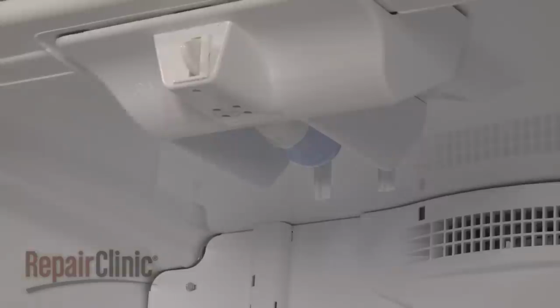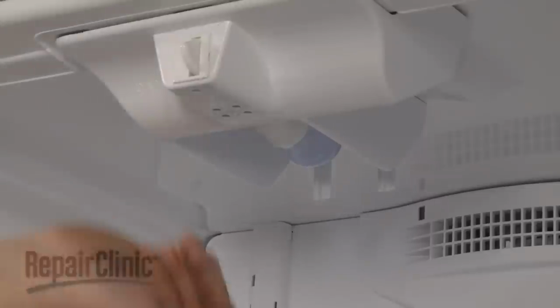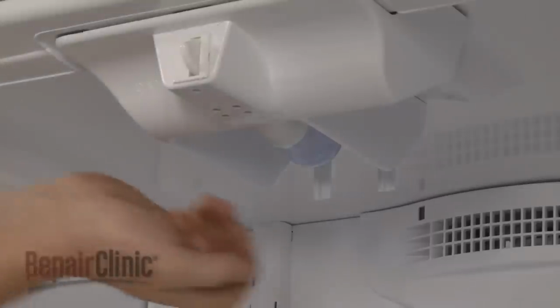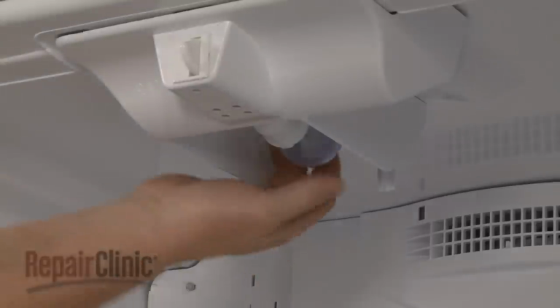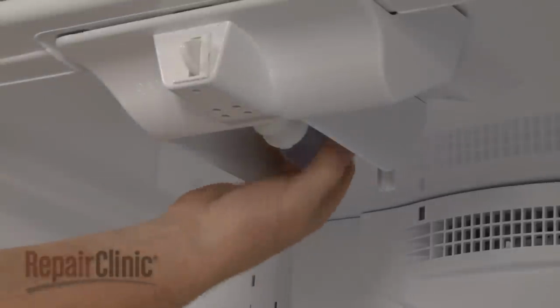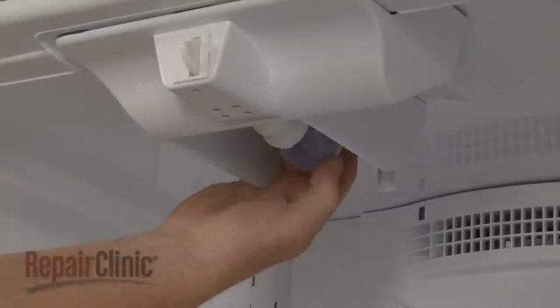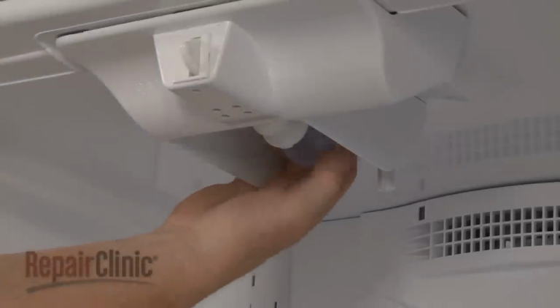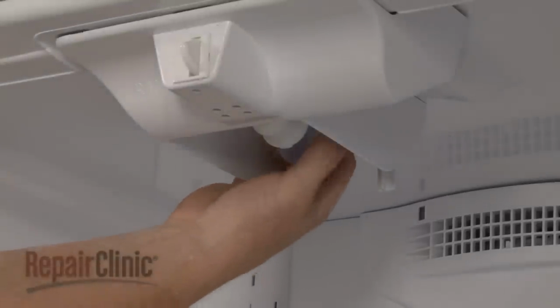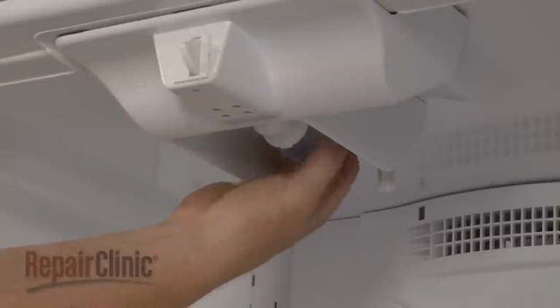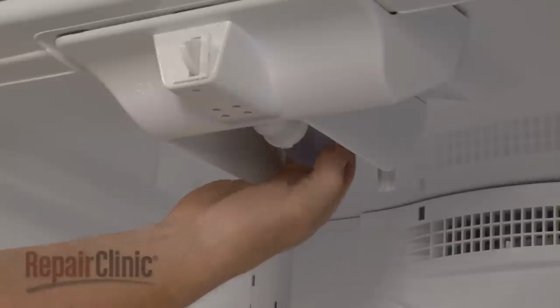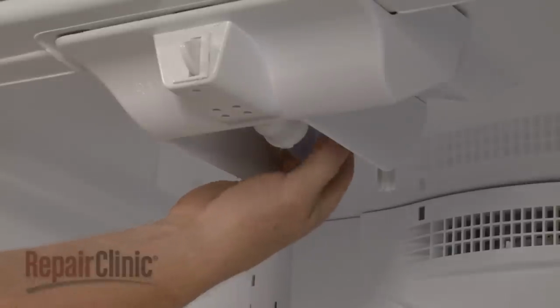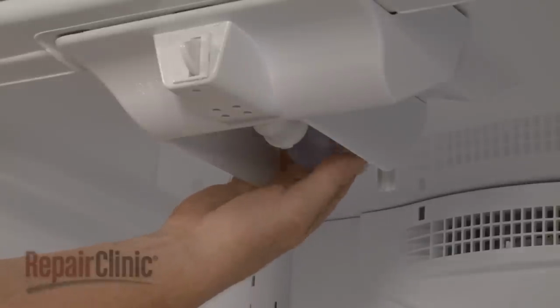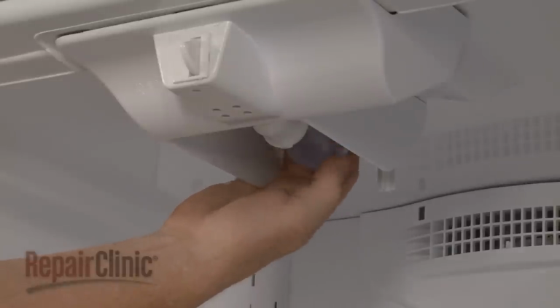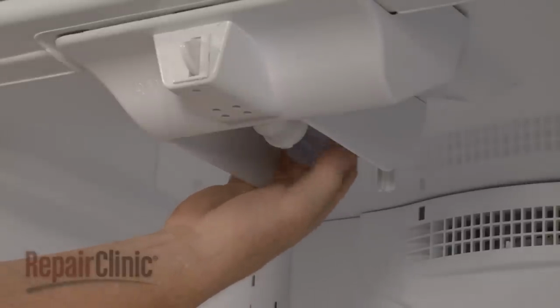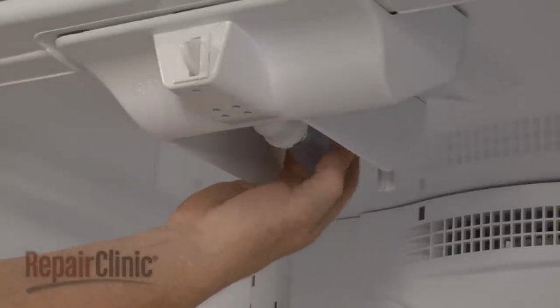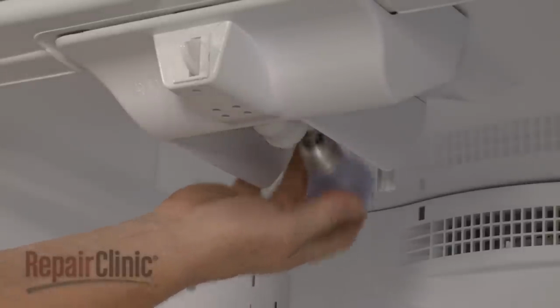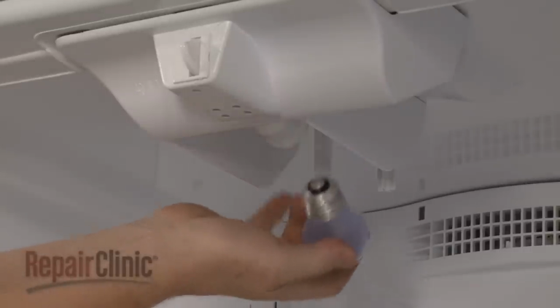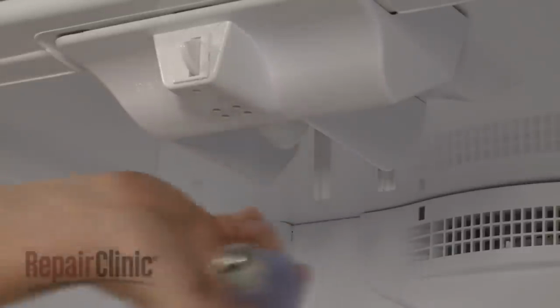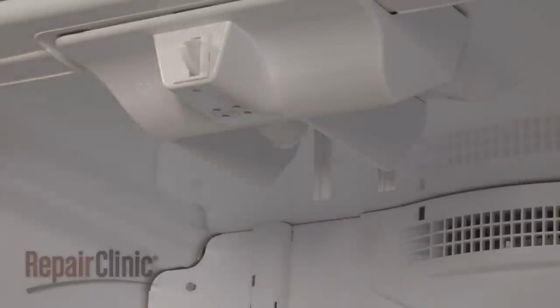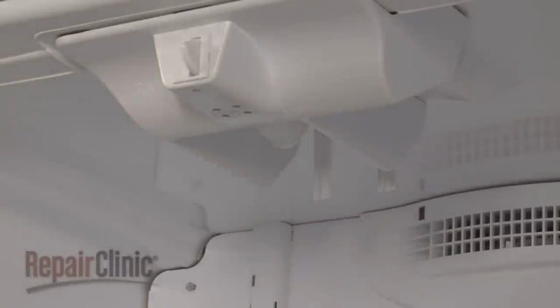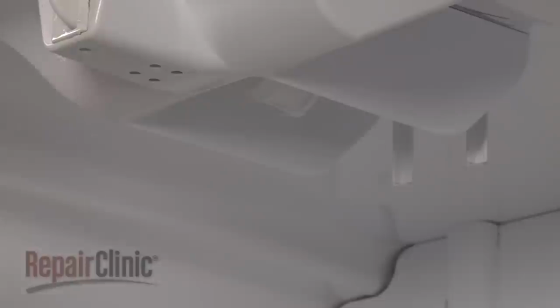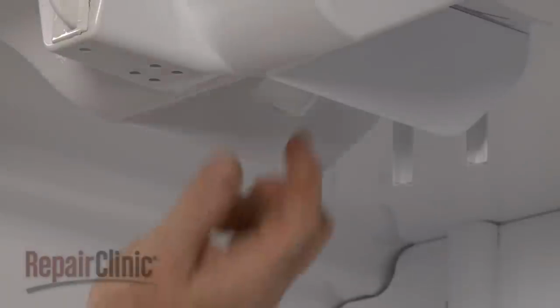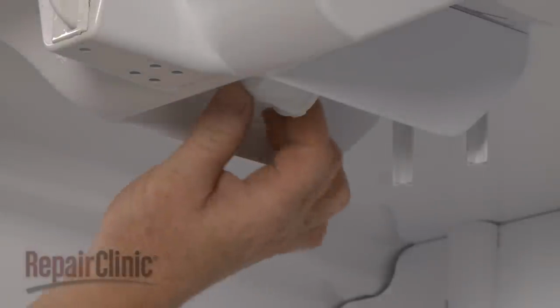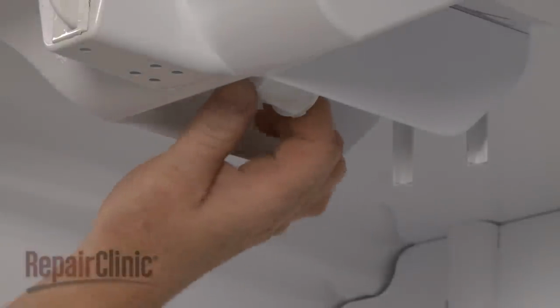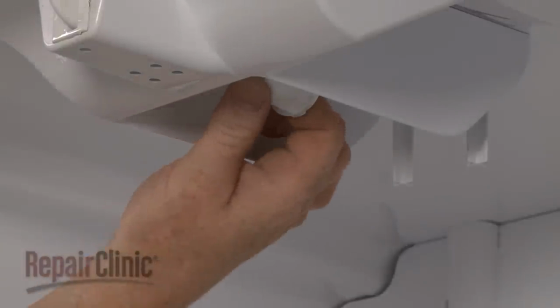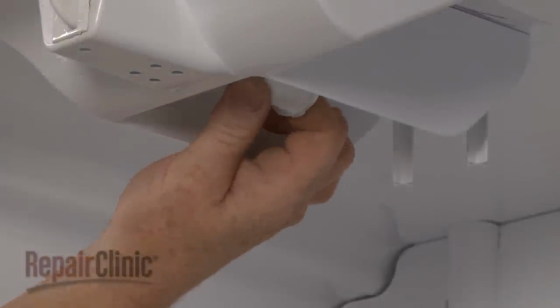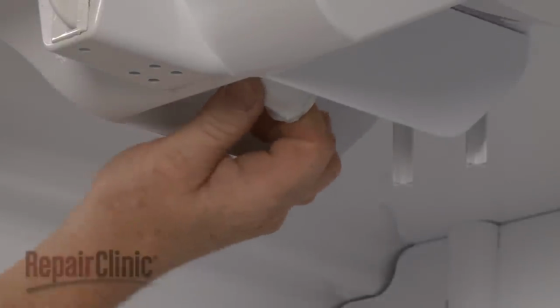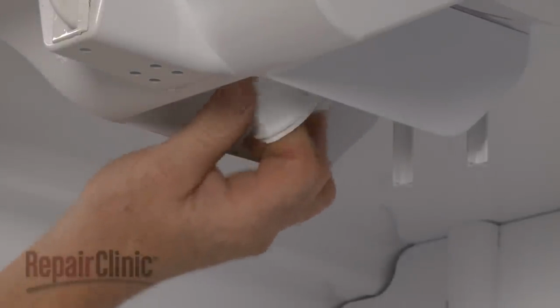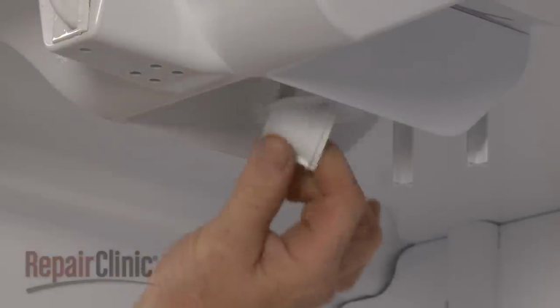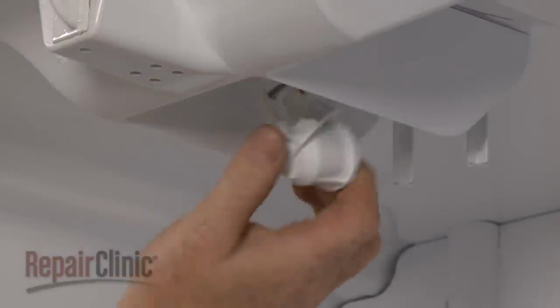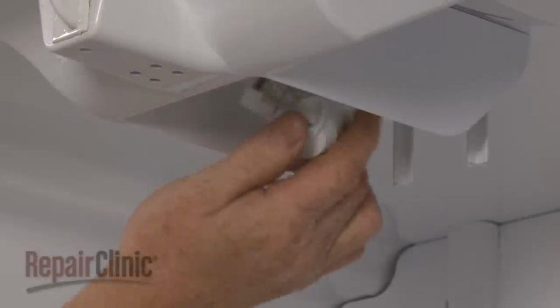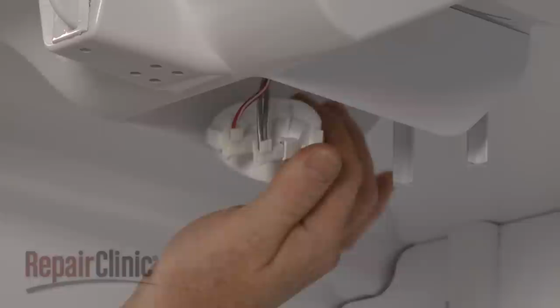Next, unthread the light bulb. Pull the socket down to detach it and disconnect the wires.